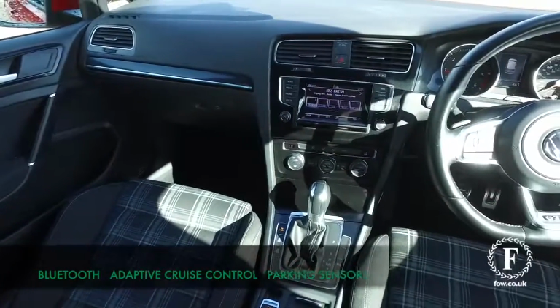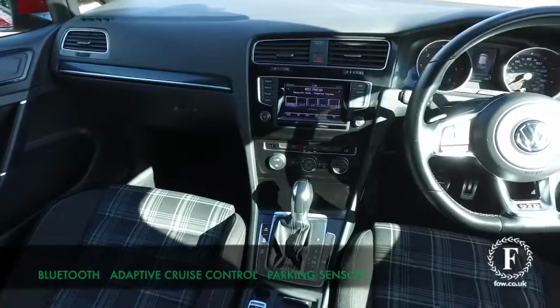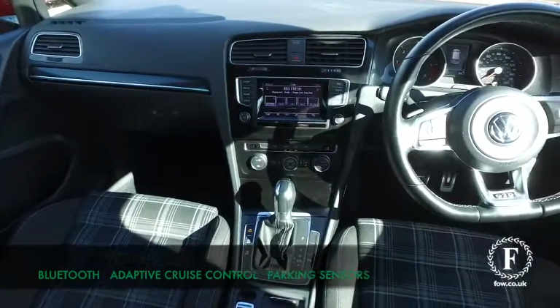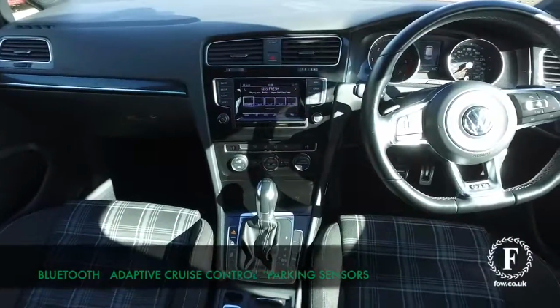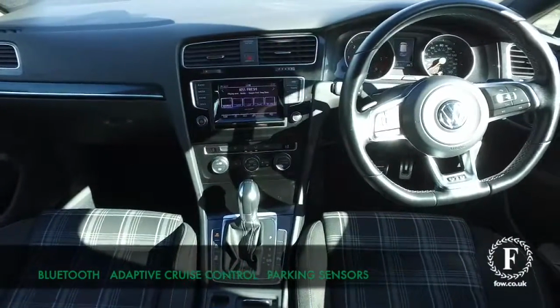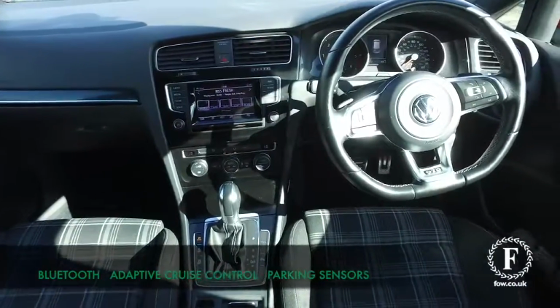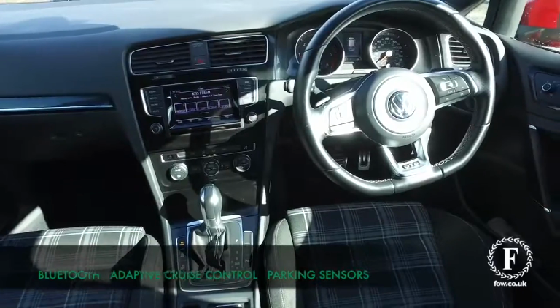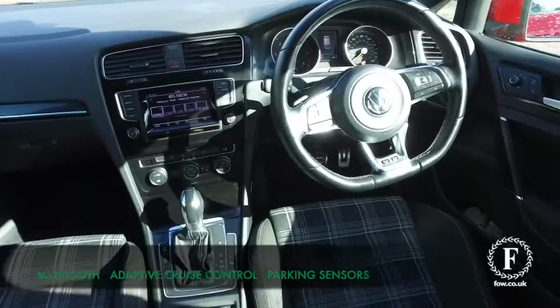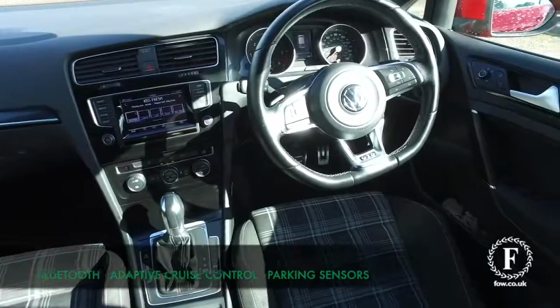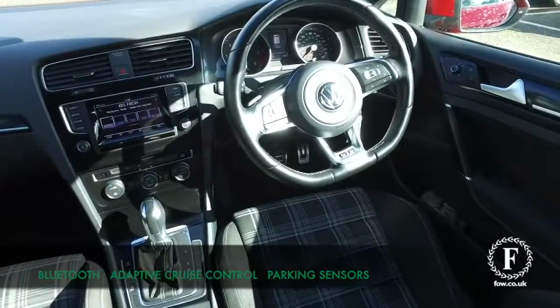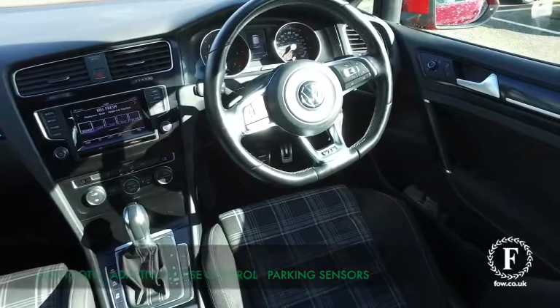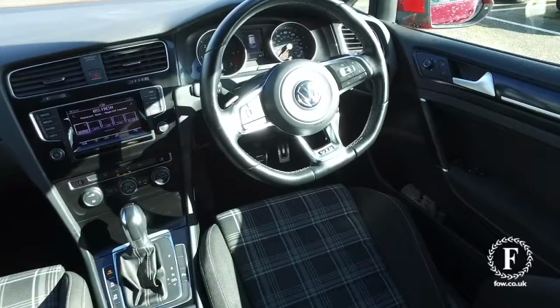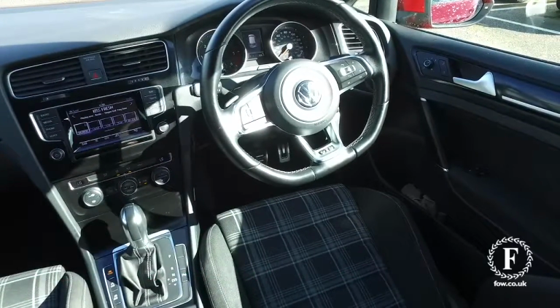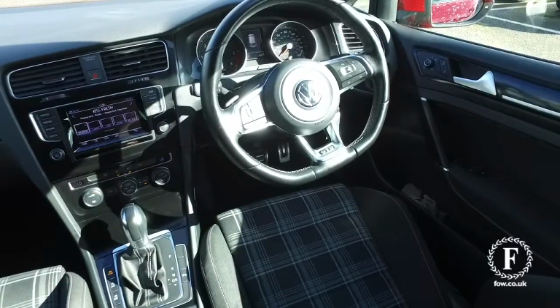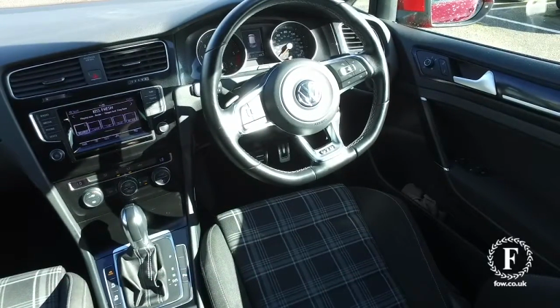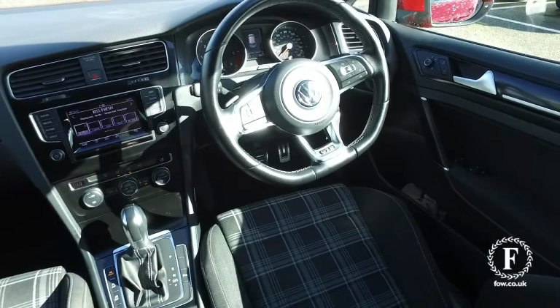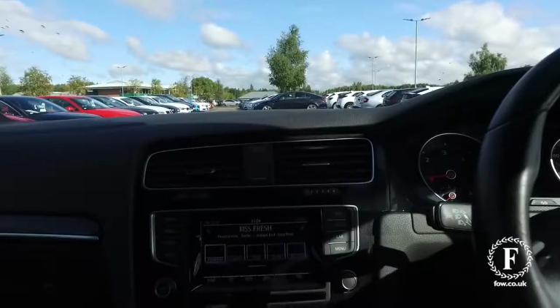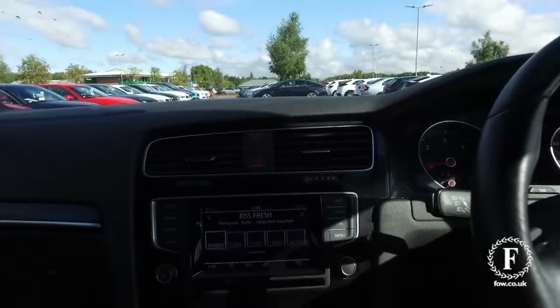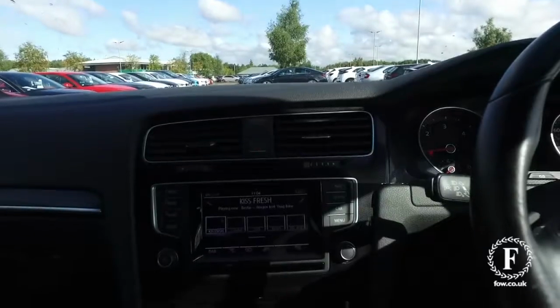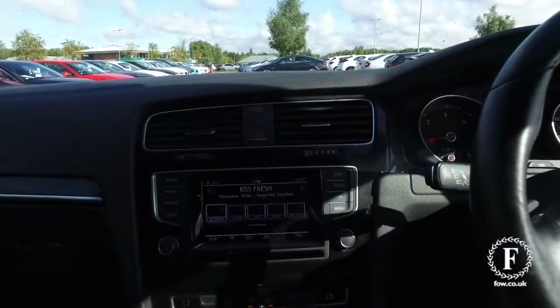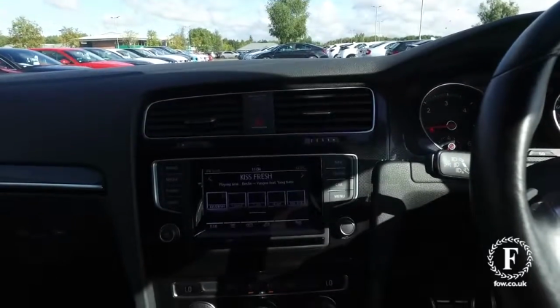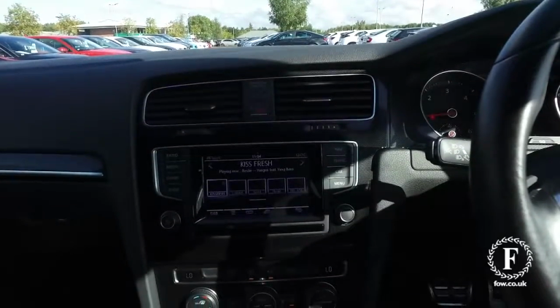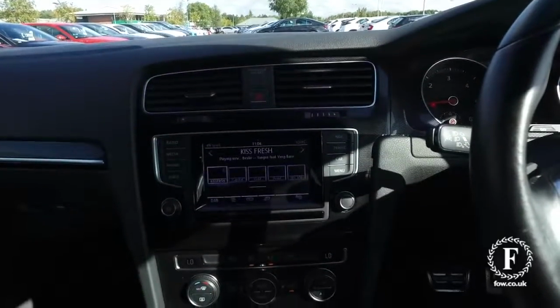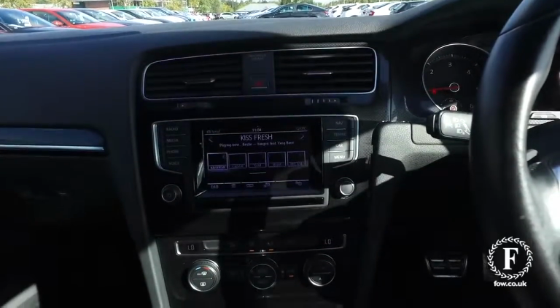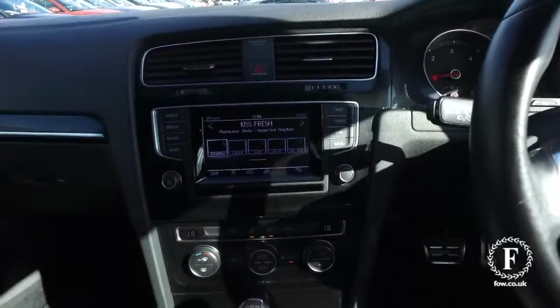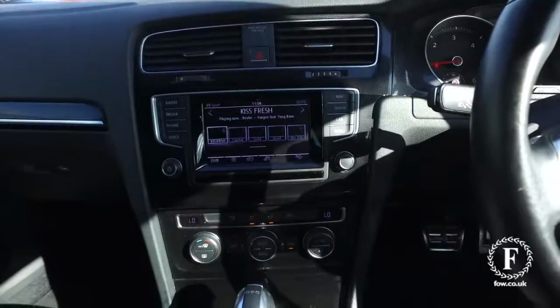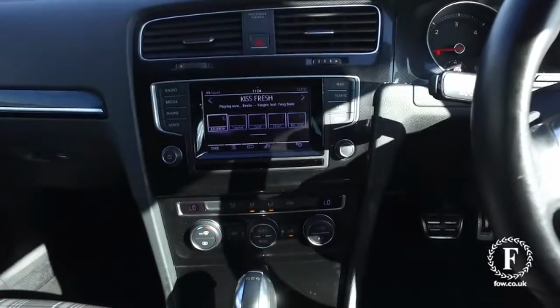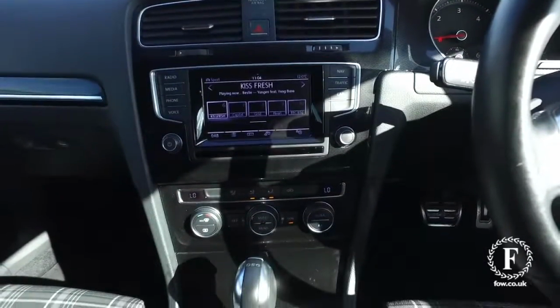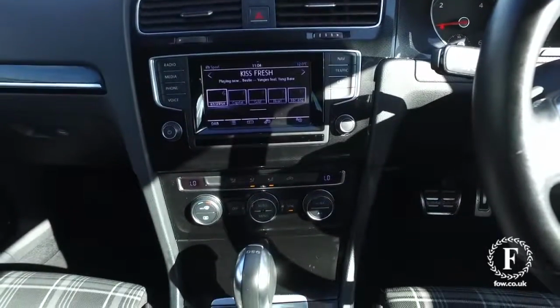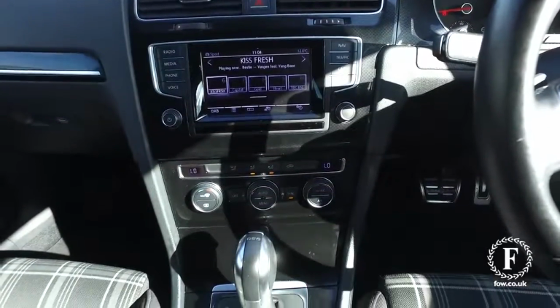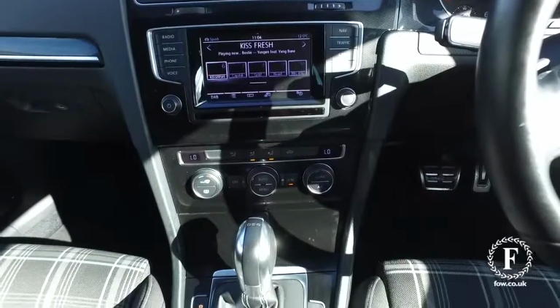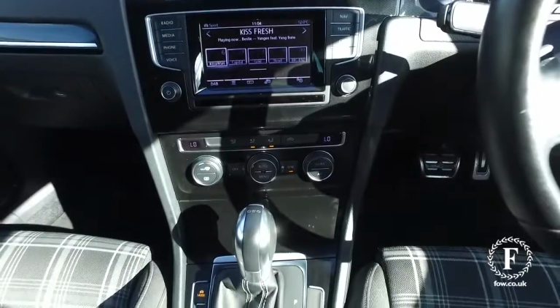The cabin is very comfortable, the driving position will fit you like a glove, and everything you need is included — Xenons, Bluetooth, and adaptive cruise control.